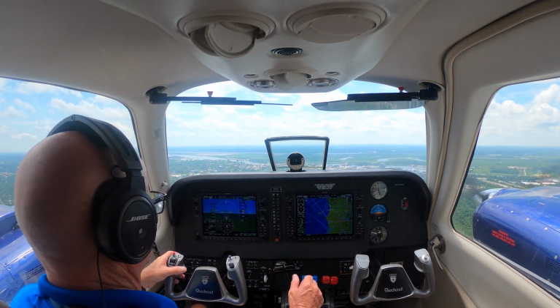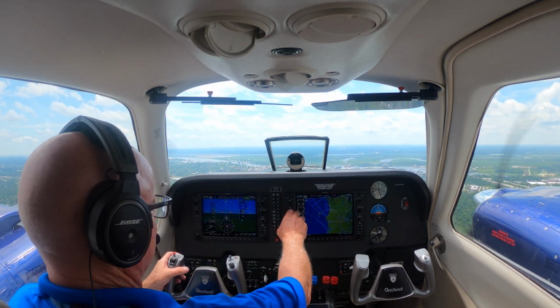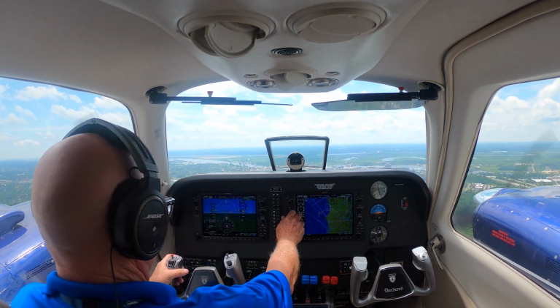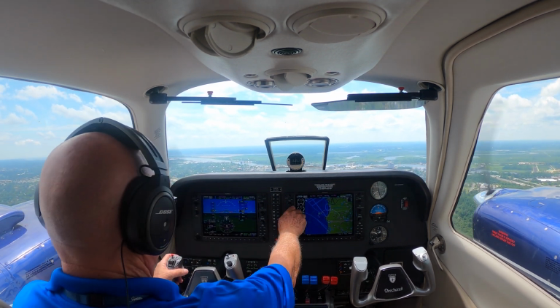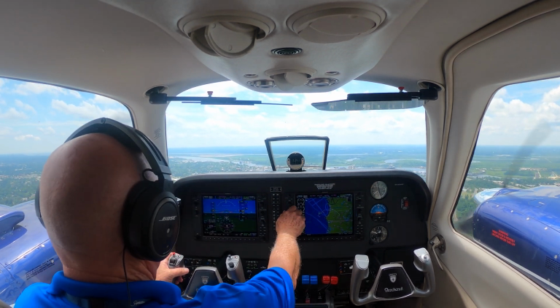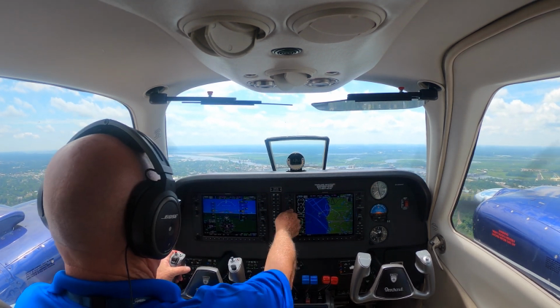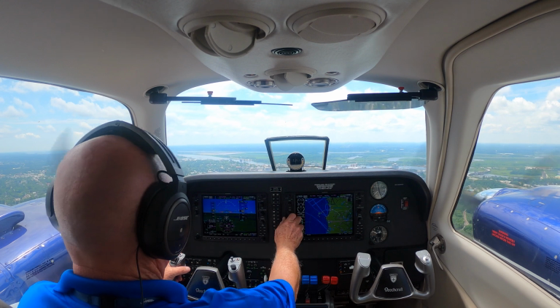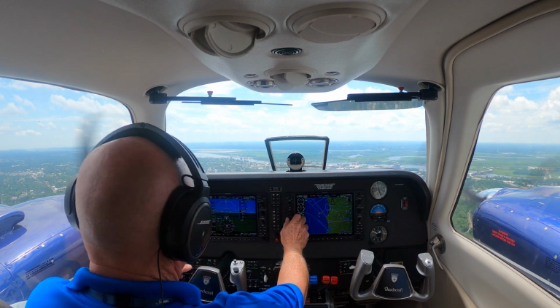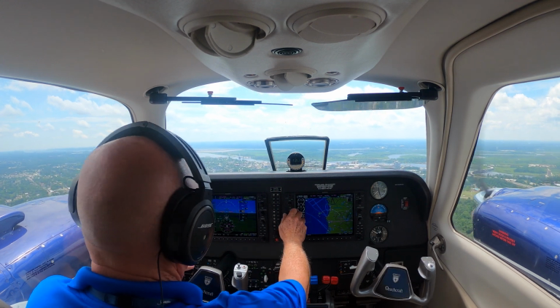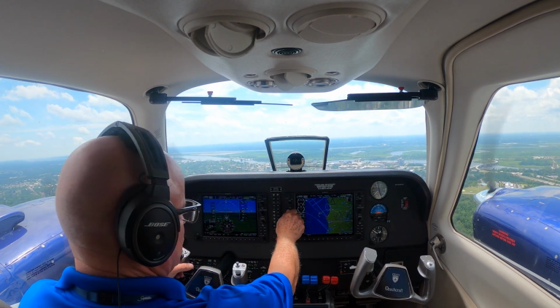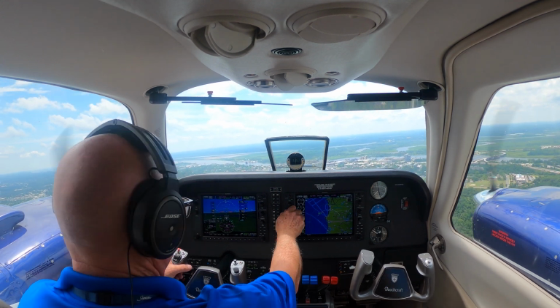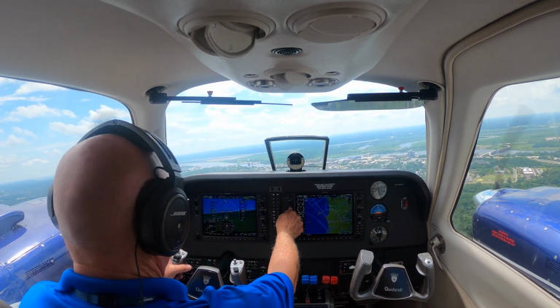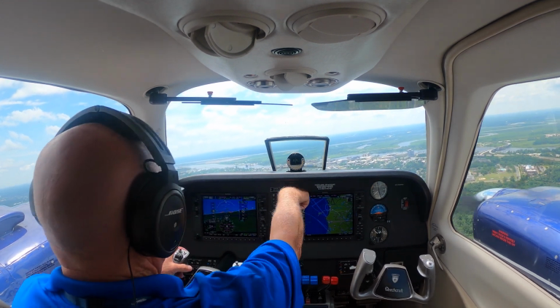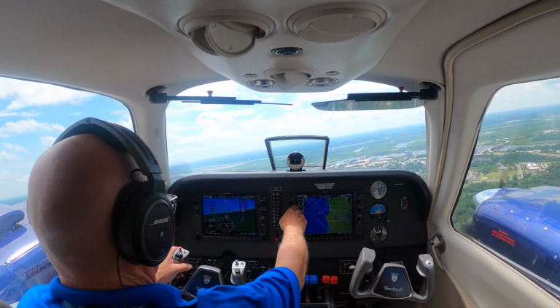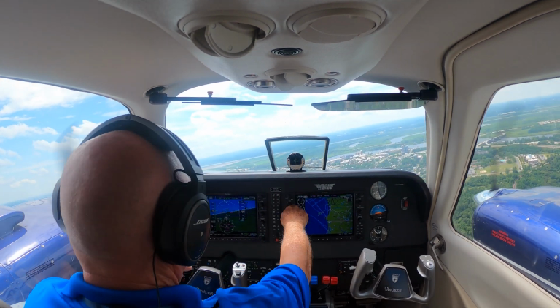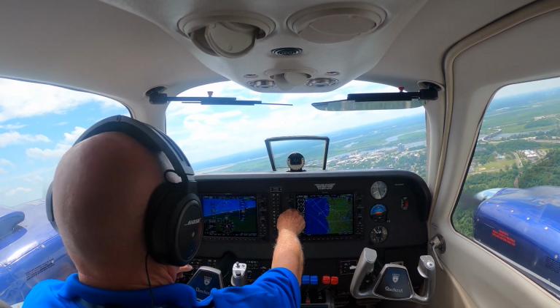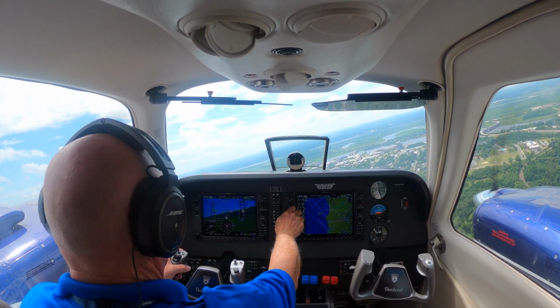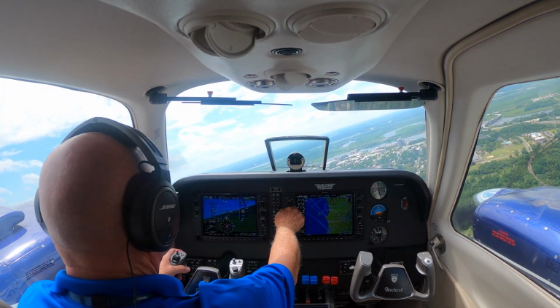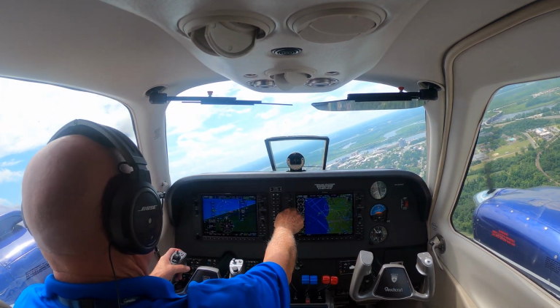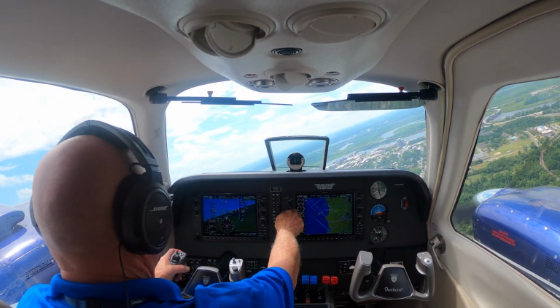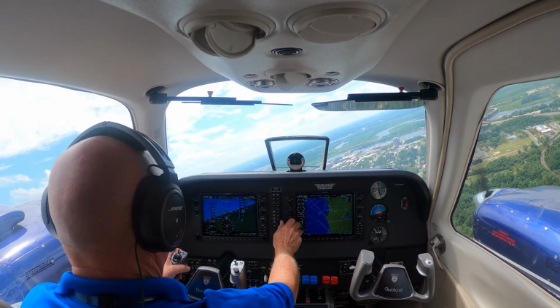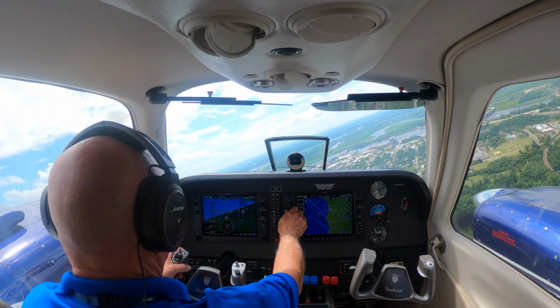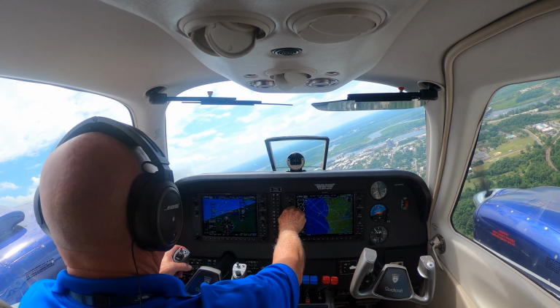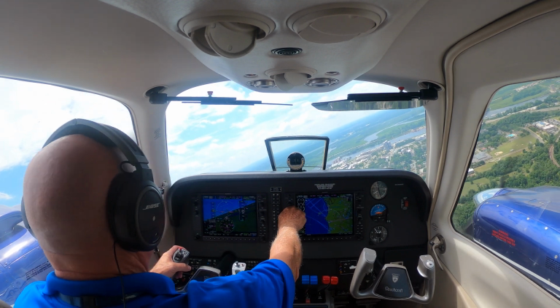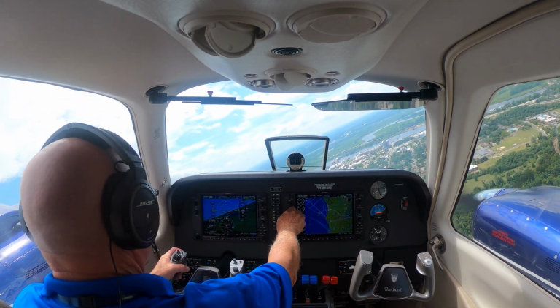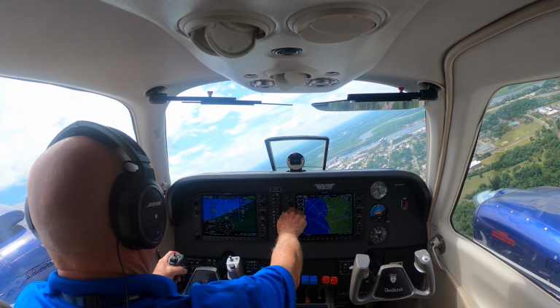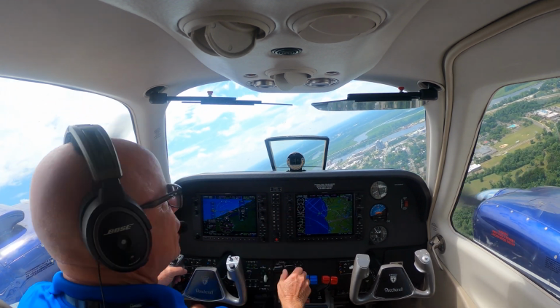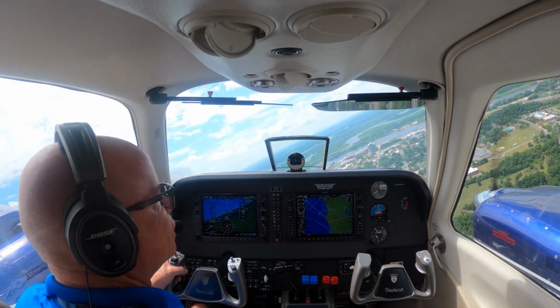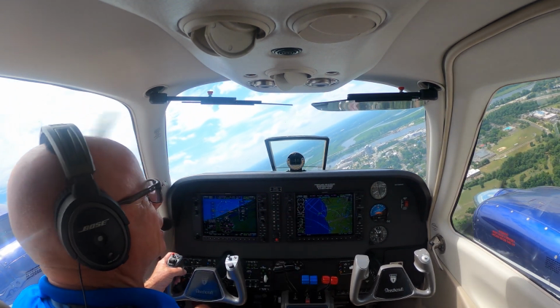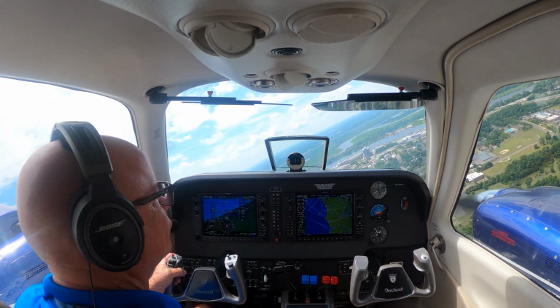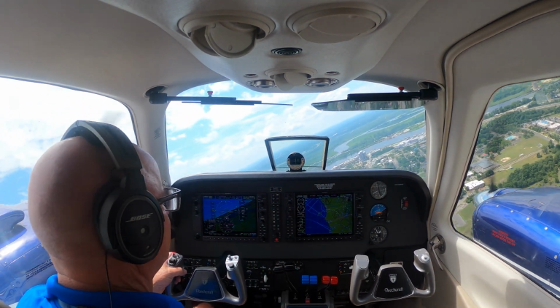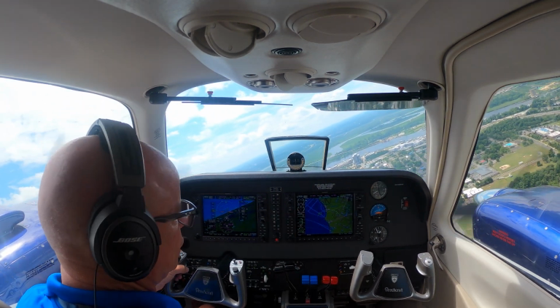Wilmington departure: we're going to get you north a little bit and then let you go on course to Greensboro. We just got to get you north of a warning area that's active. Okay, 3-5-0 on the heading, 5 Bravo Echo.